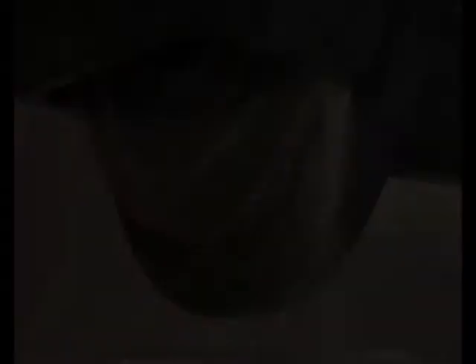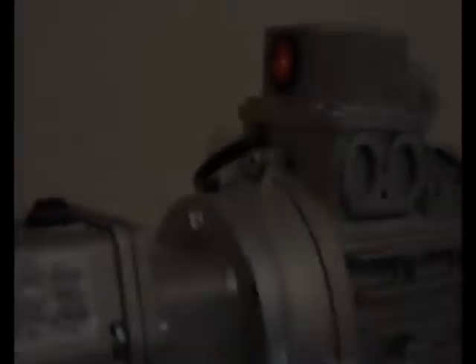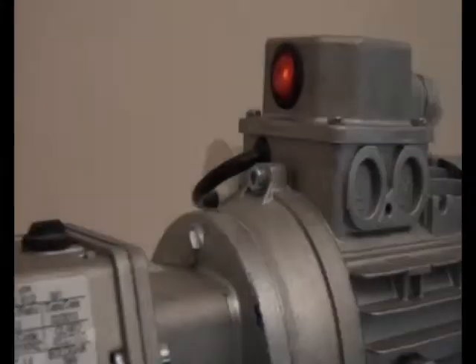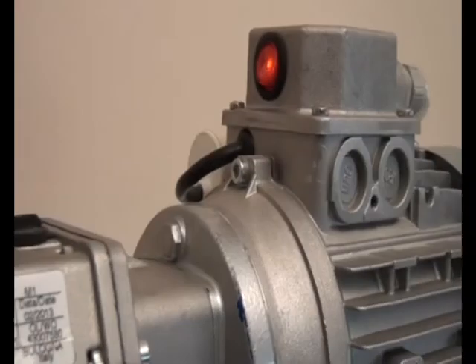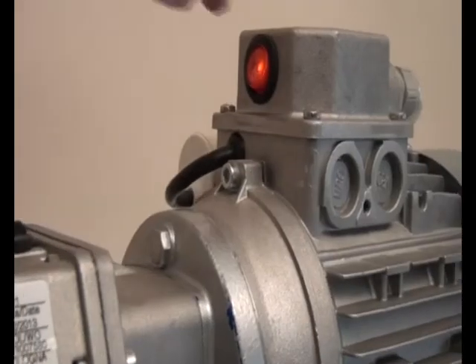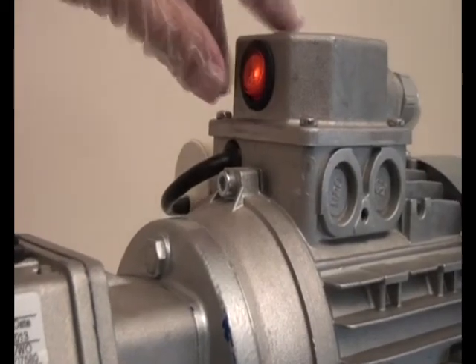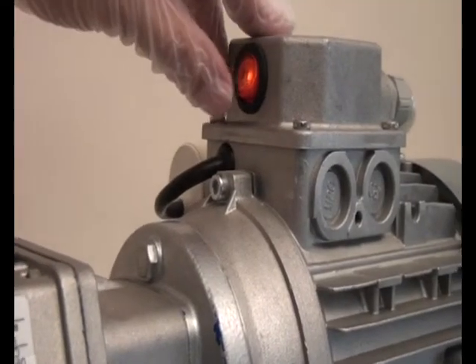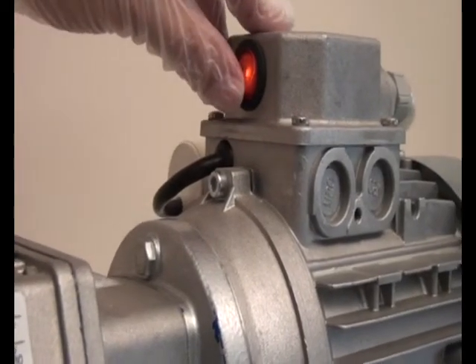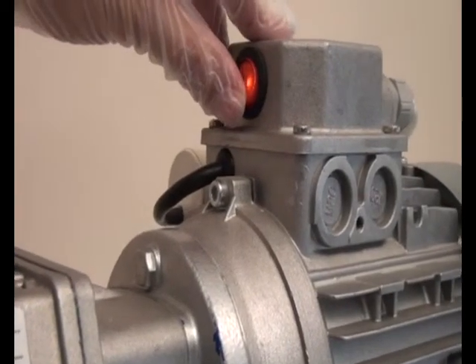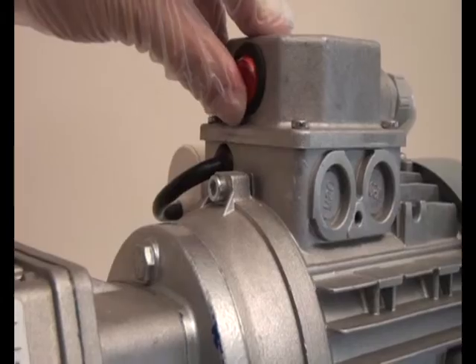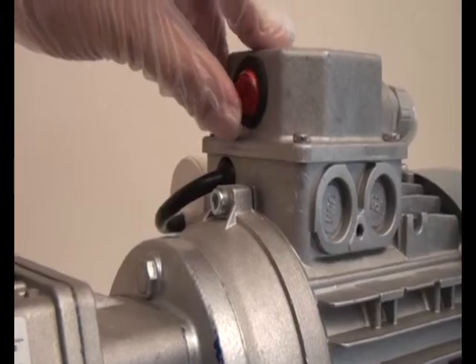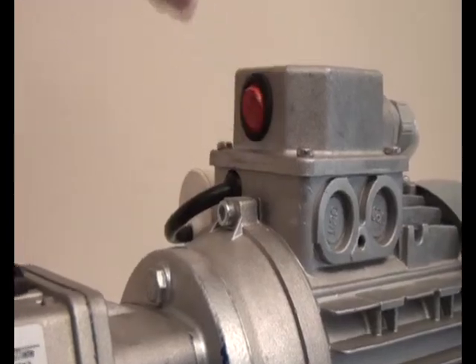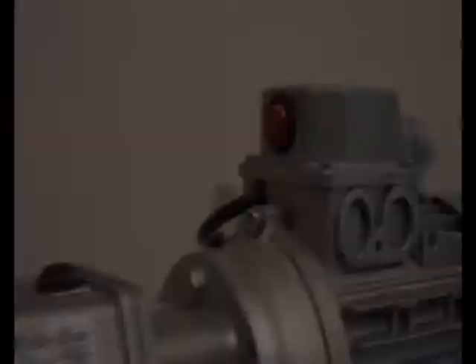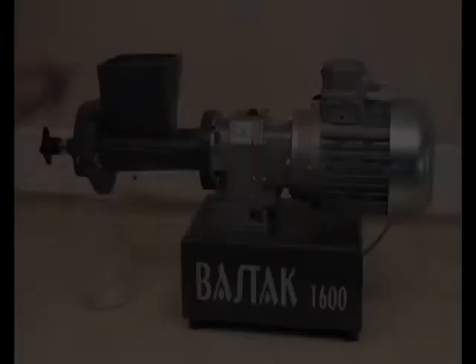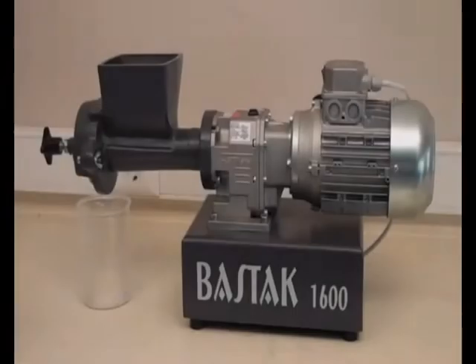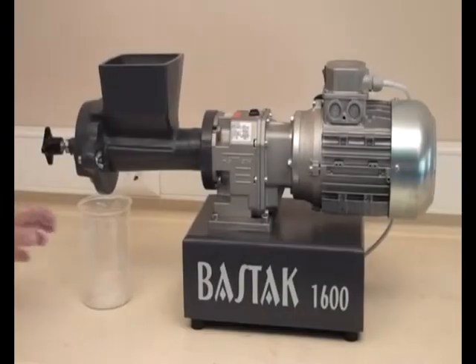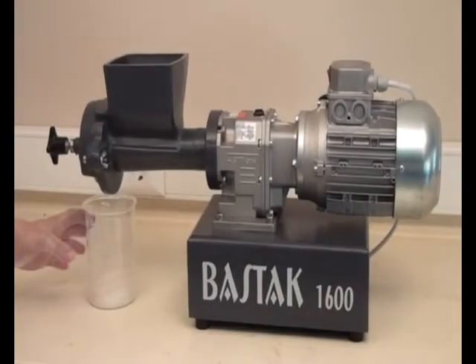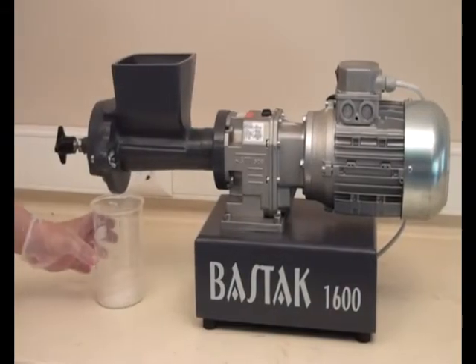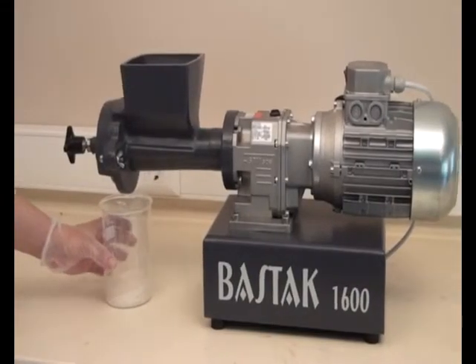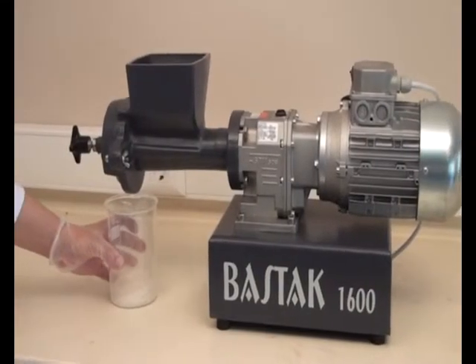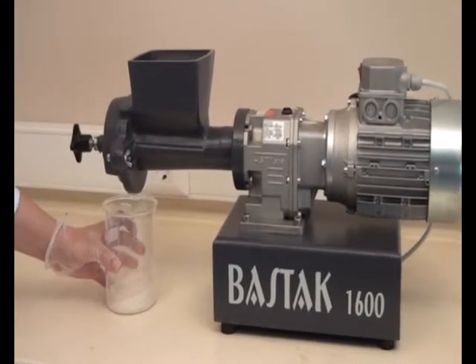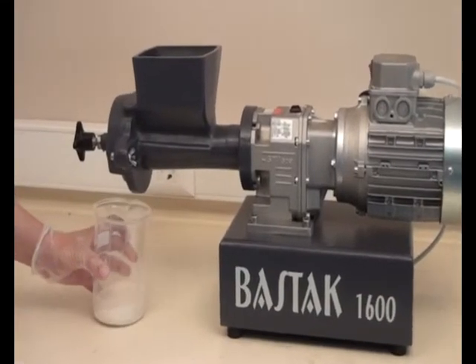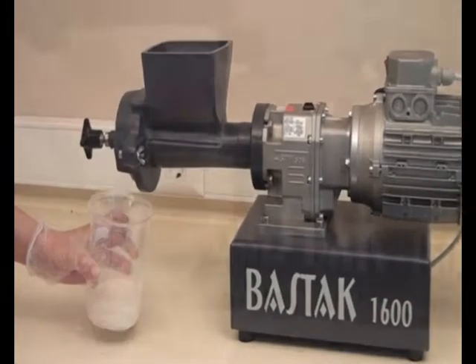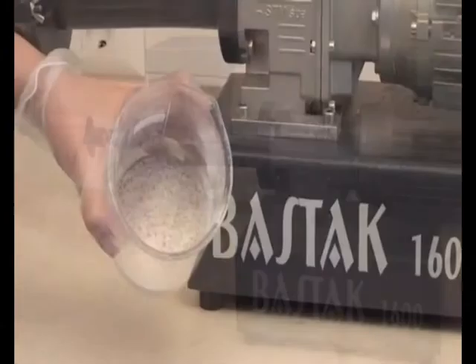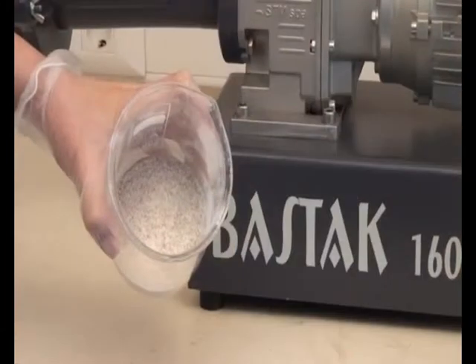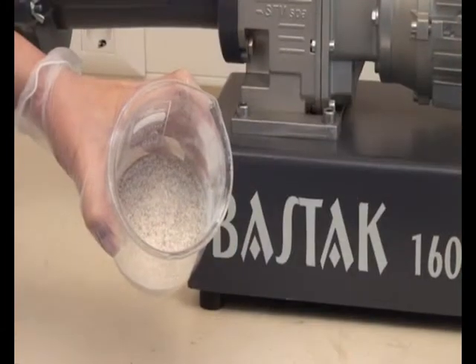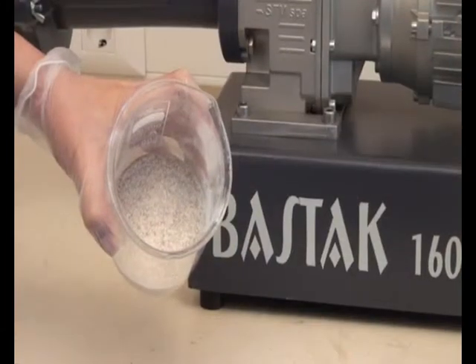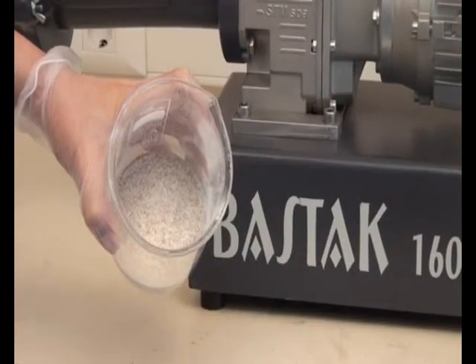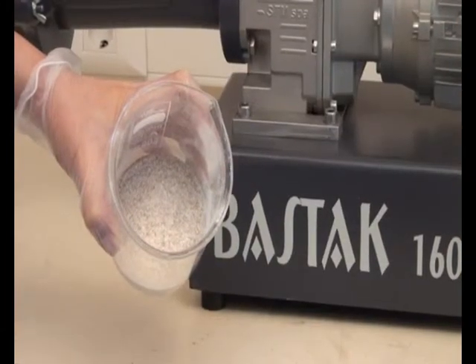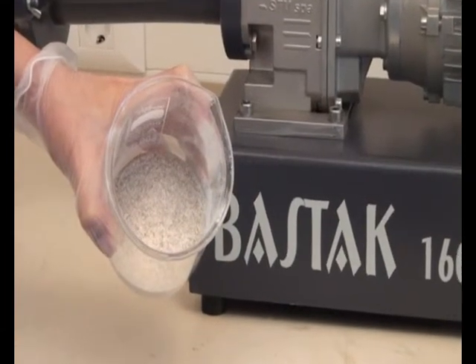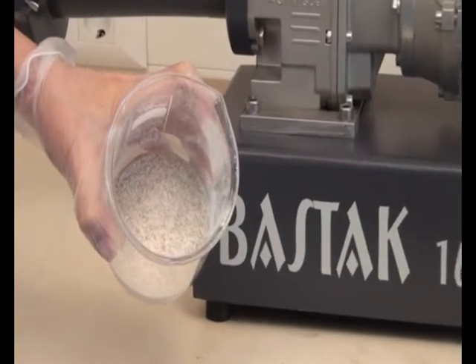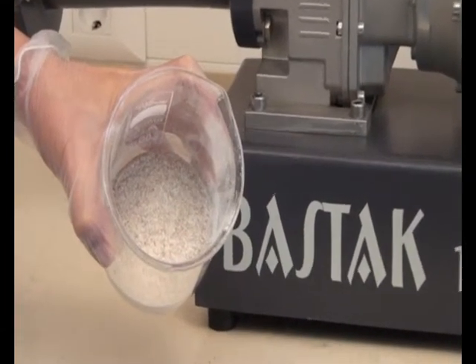For pausing the milling process, the stop button should be used. First, take out the milled product from the collection container. Then the extracted sample can be used as powder for tests.